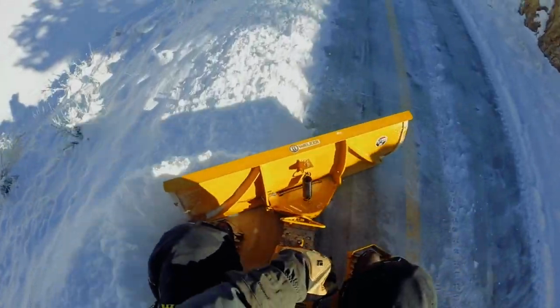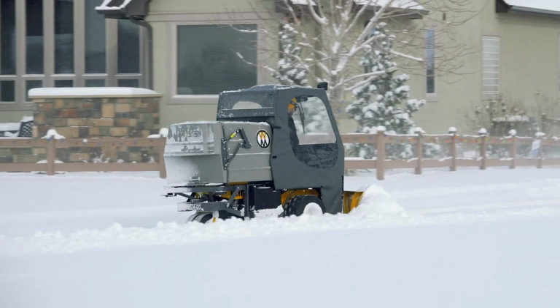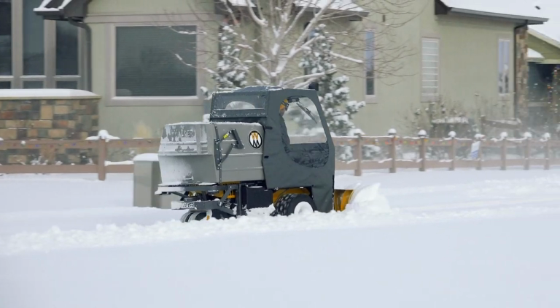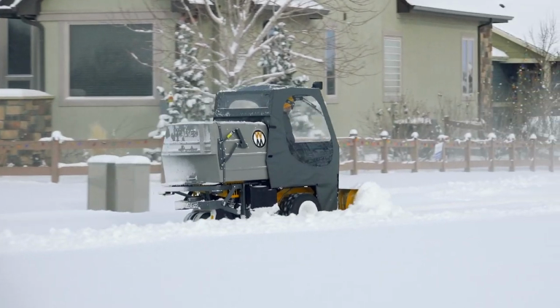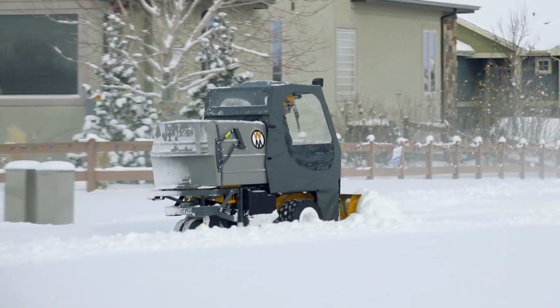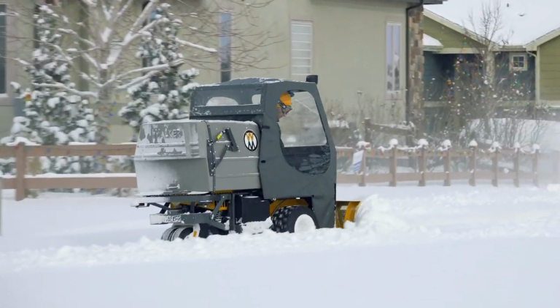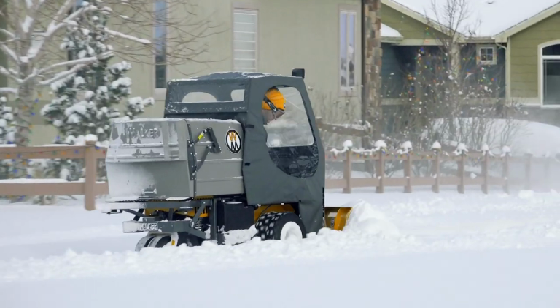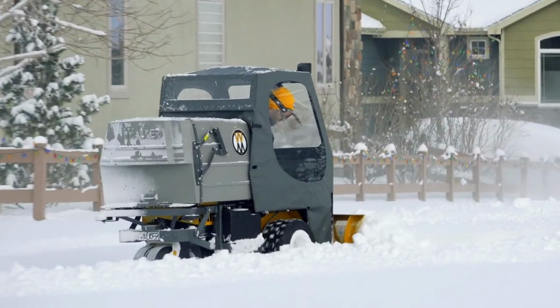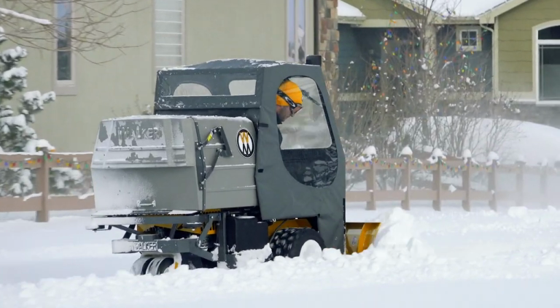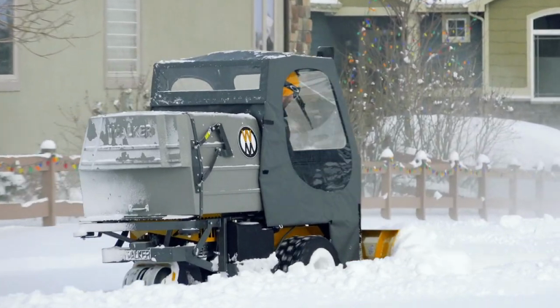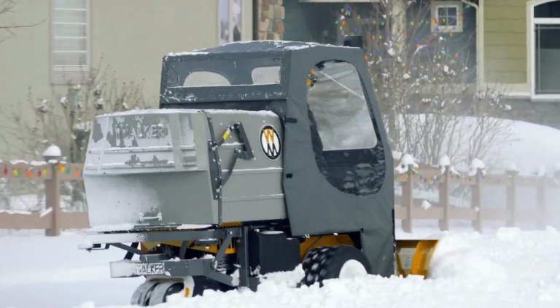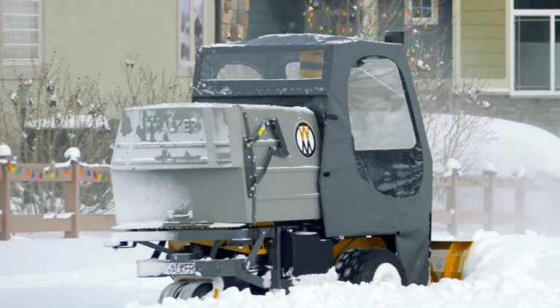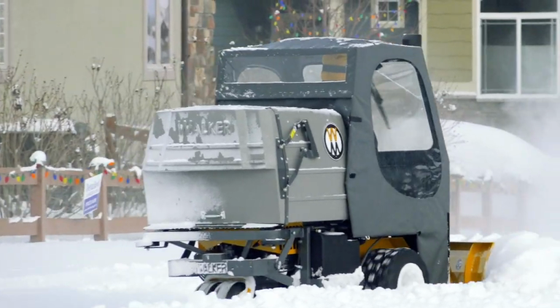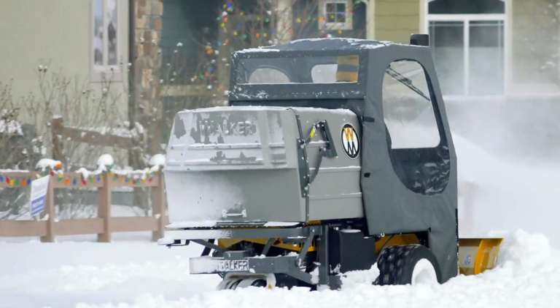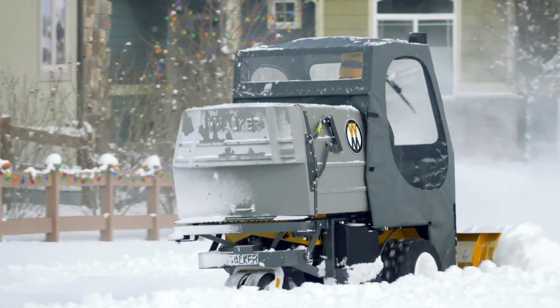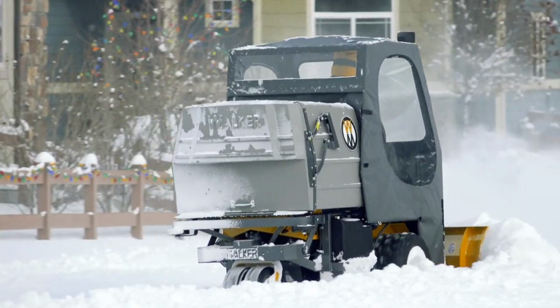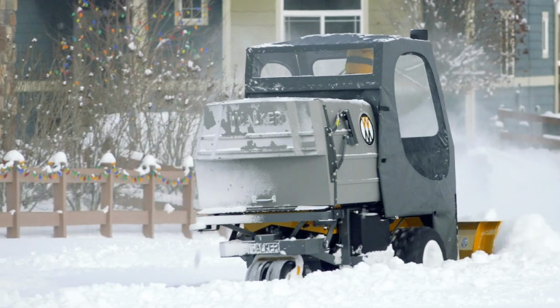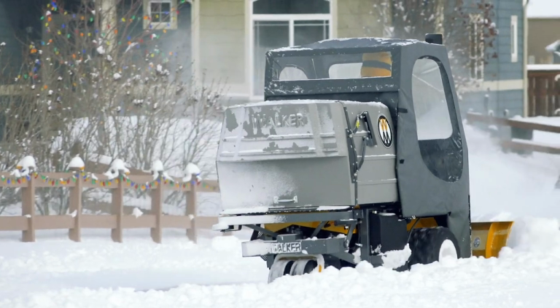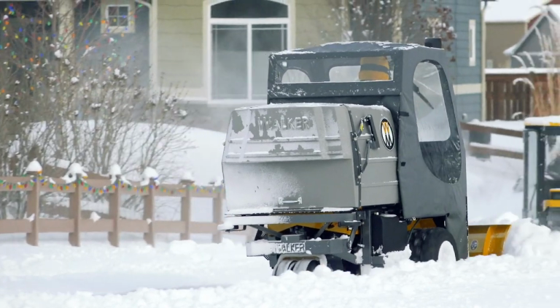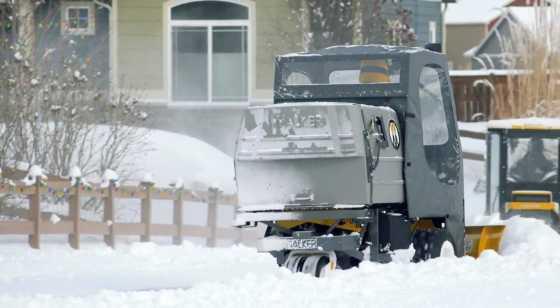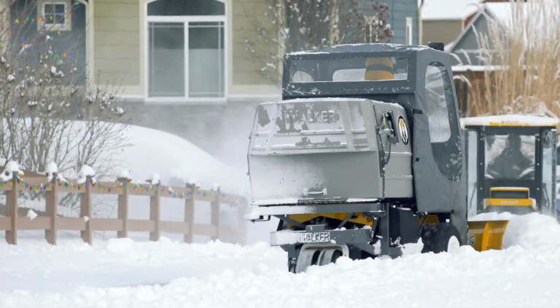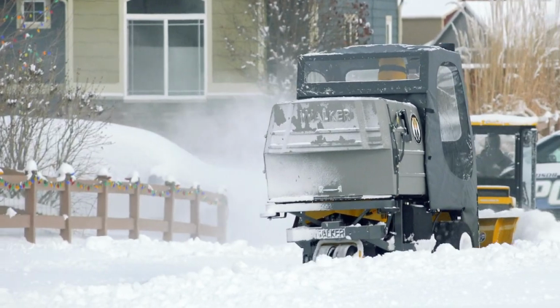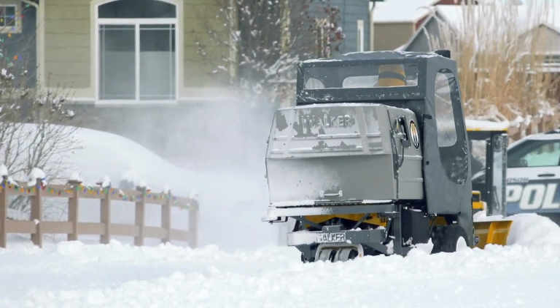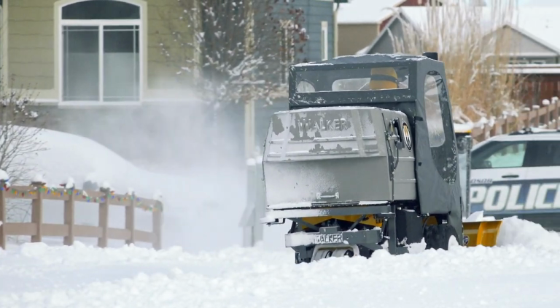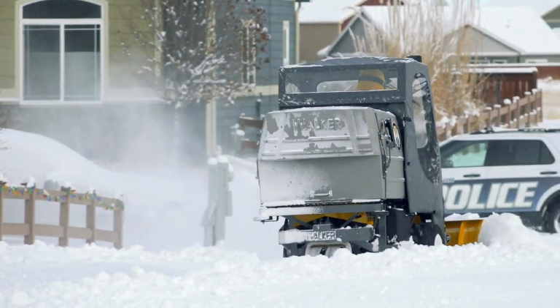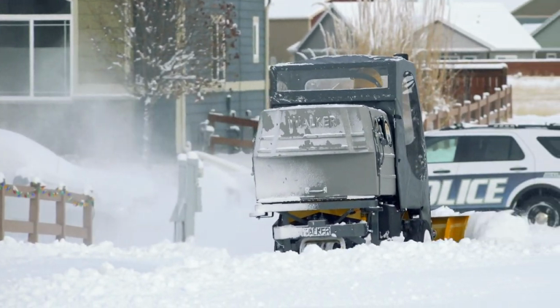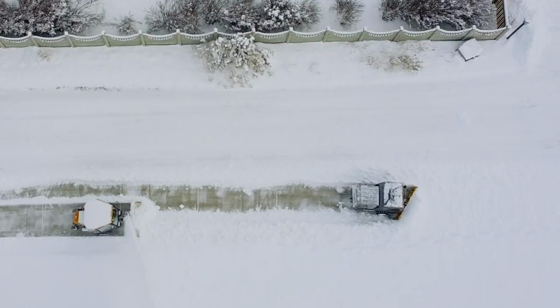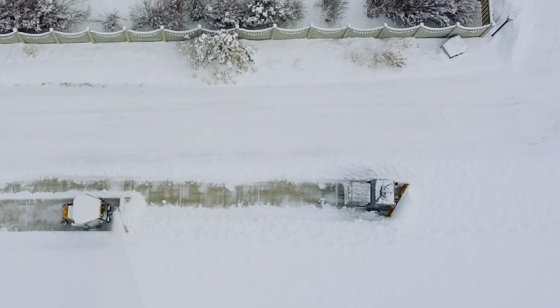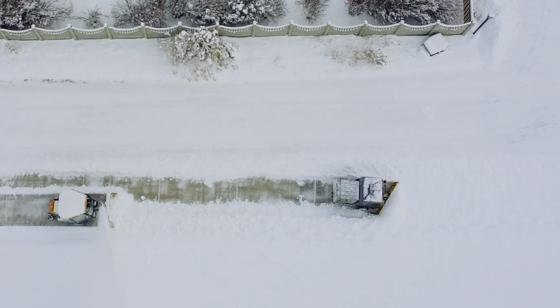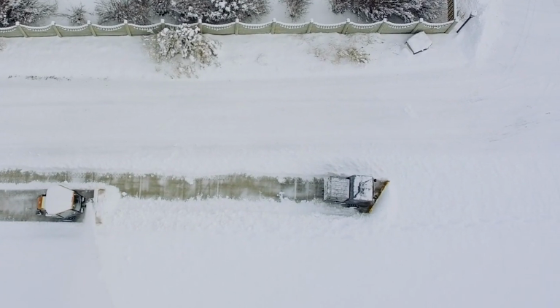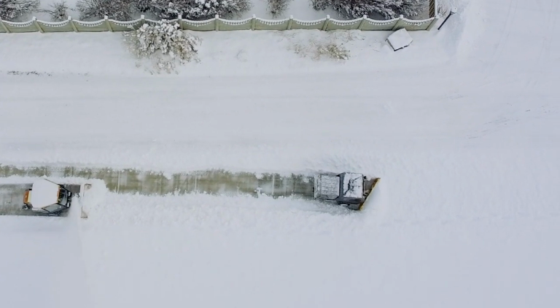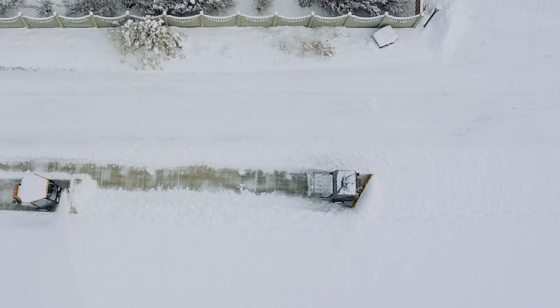When paired with an optional operator cab, all-terrain snow tires, and a counterbalancing tail weight, the 48-inch Dozer Blade implement converts your walker mower into a premium snow removal tractor.